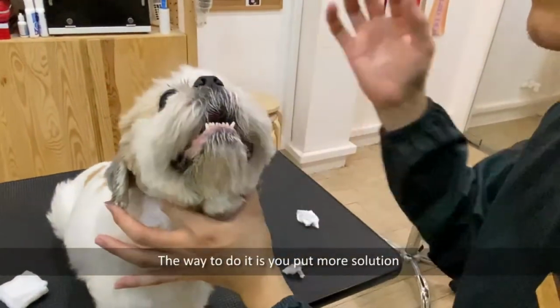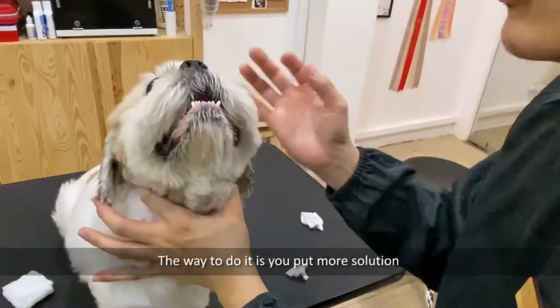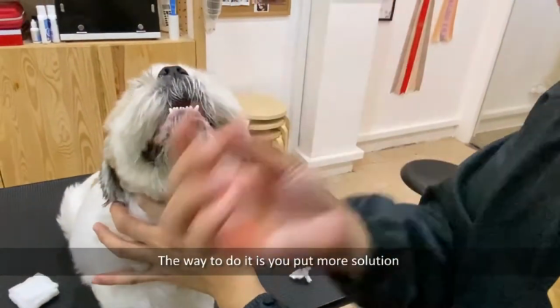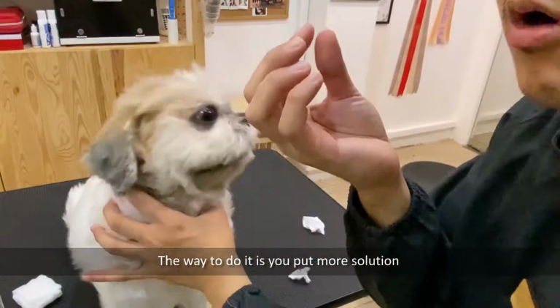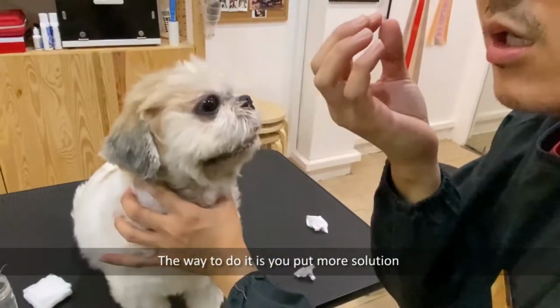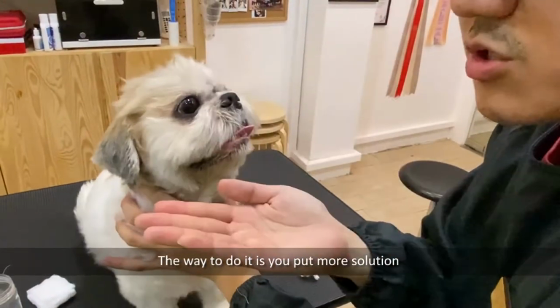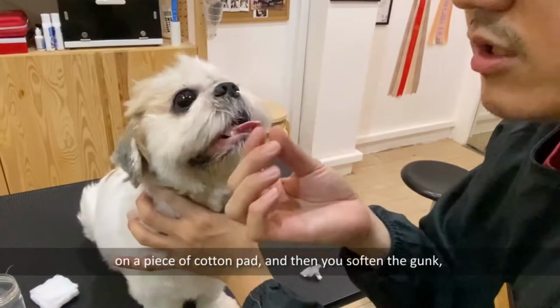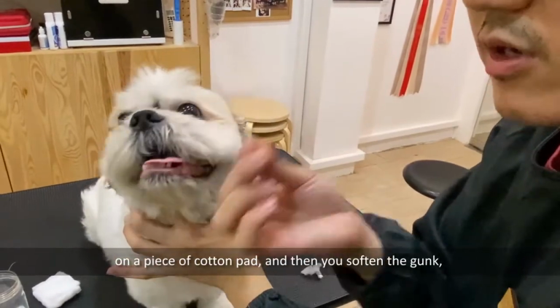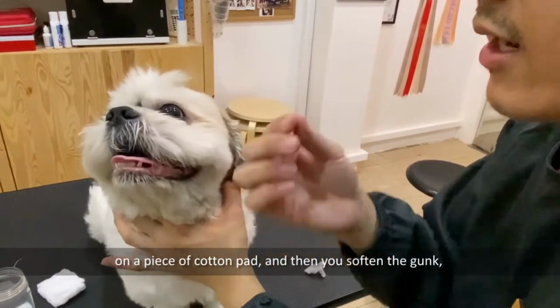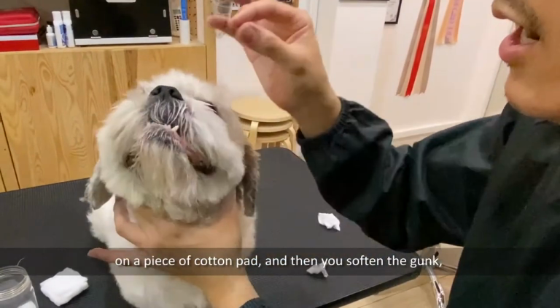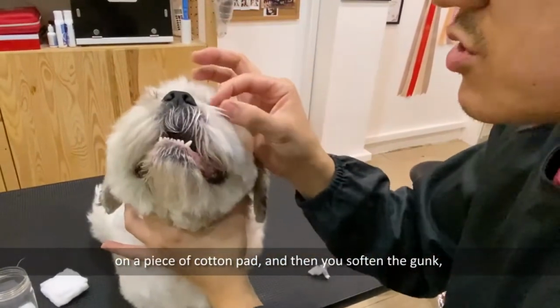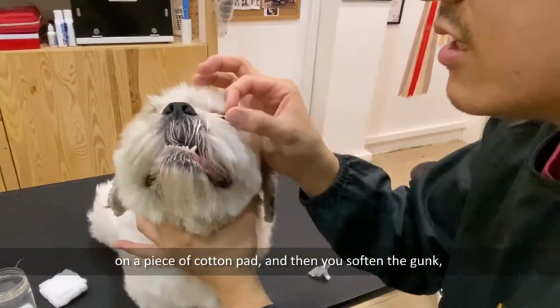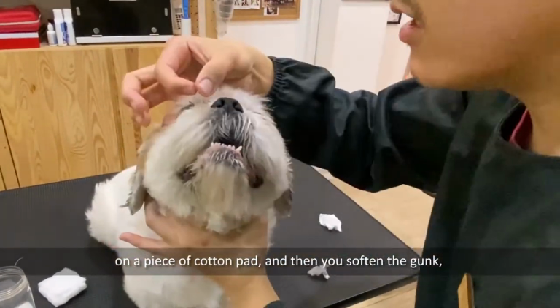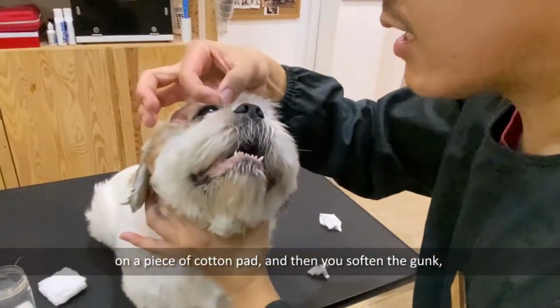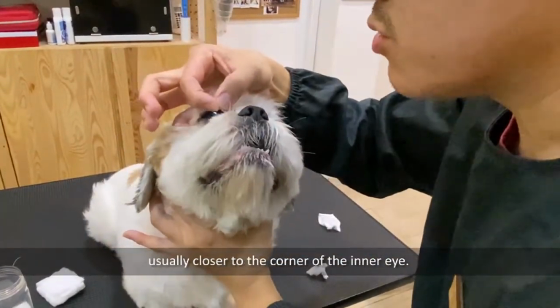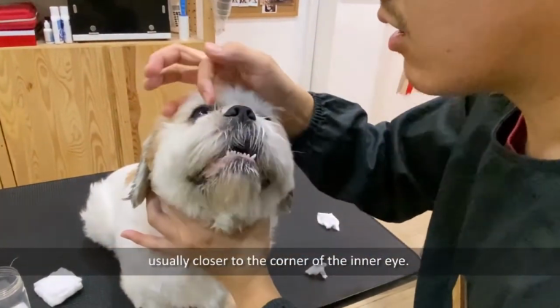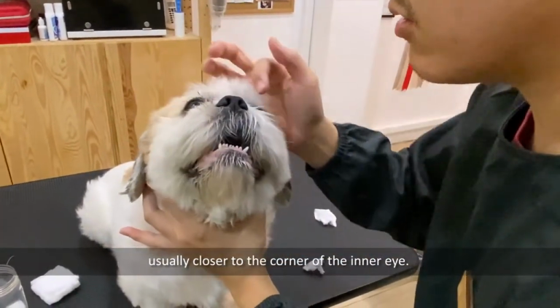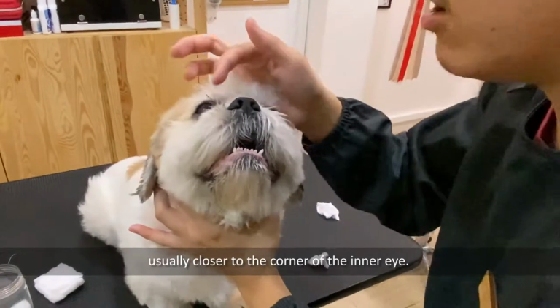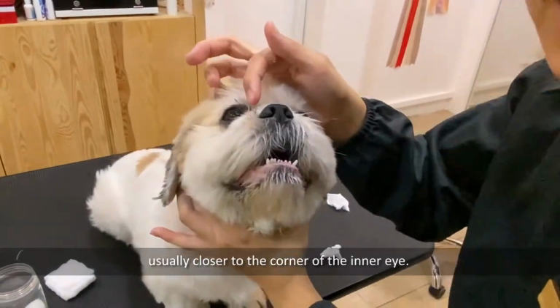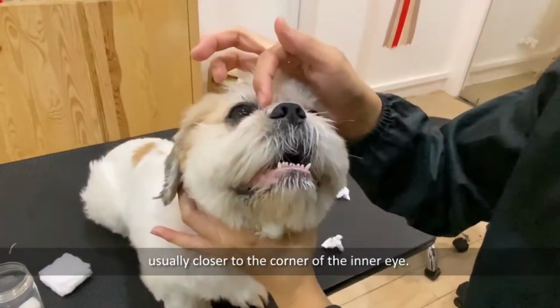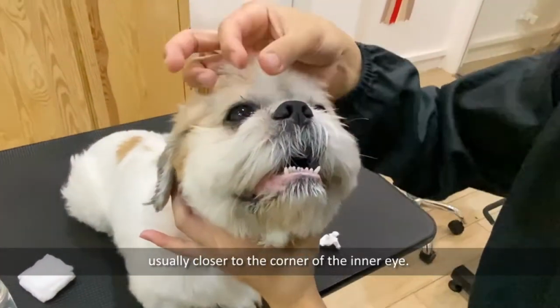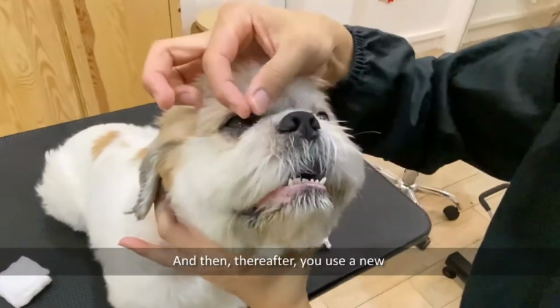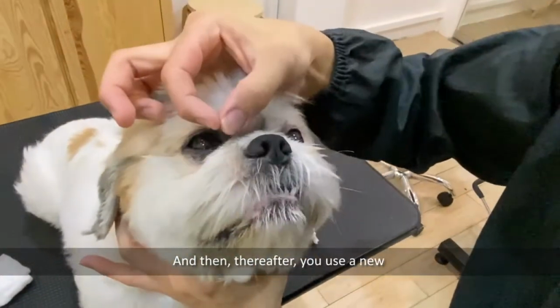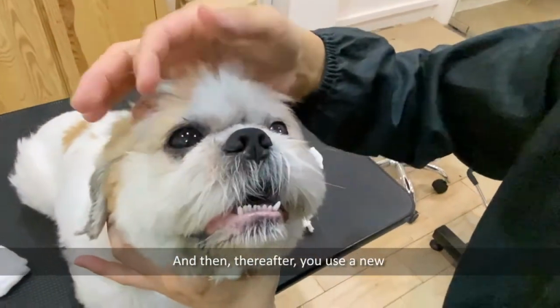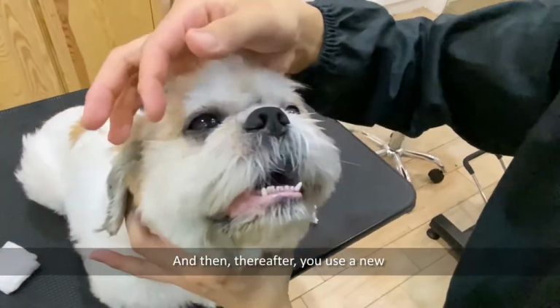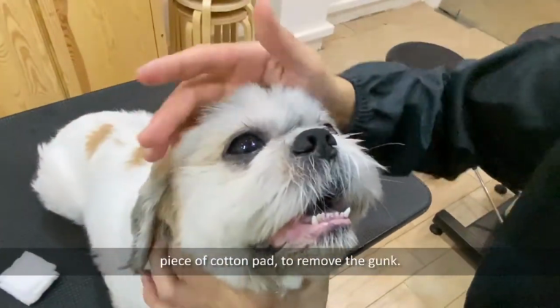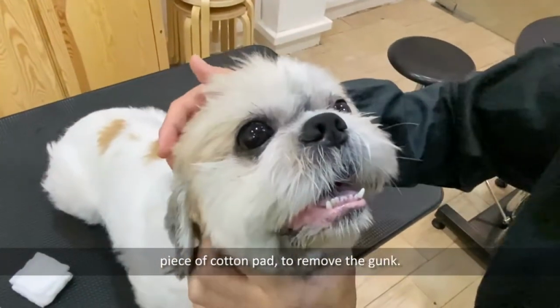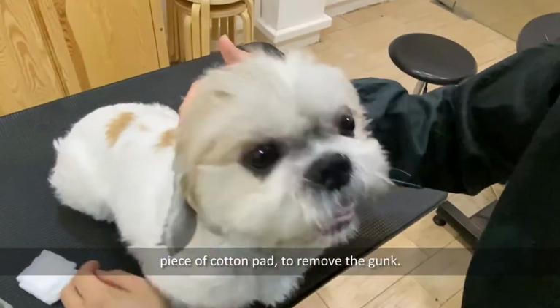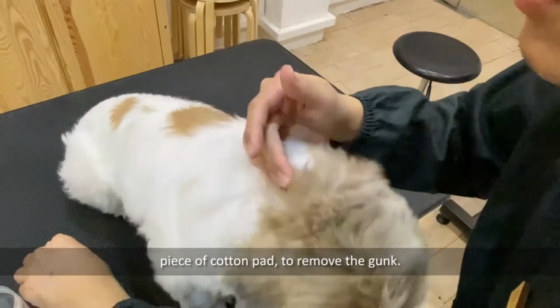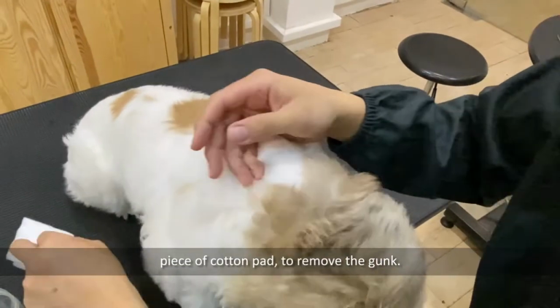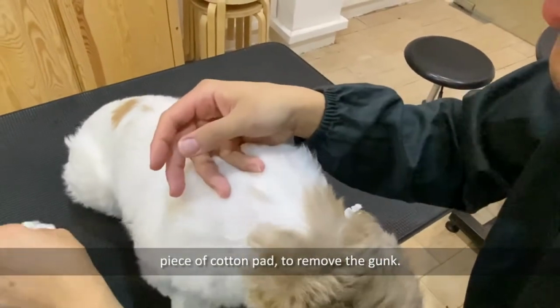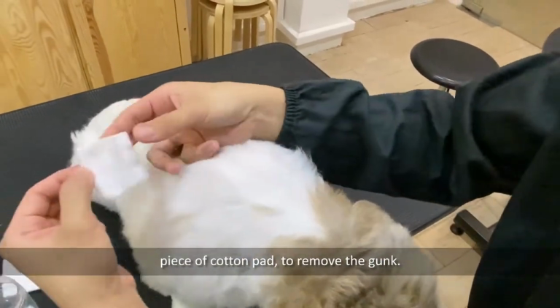The way to do it is to put more solution on a piece of cotton pad and soften the gunk, usually closer to the corner of the inner eye. Then use a new piece of cotton pad to remove the gunk.